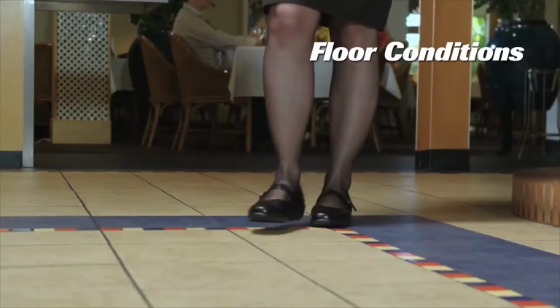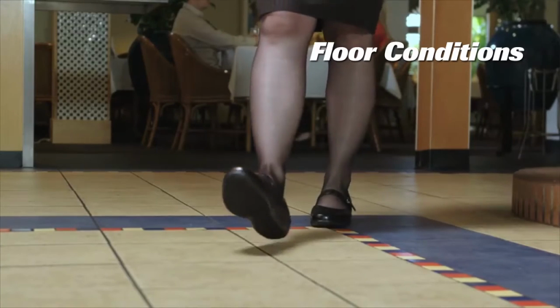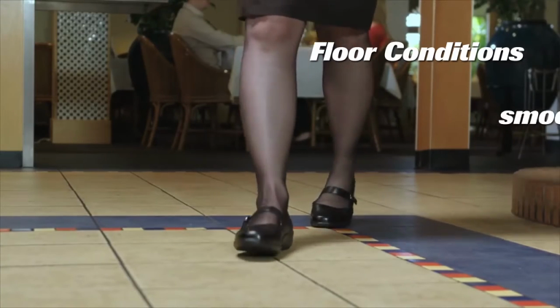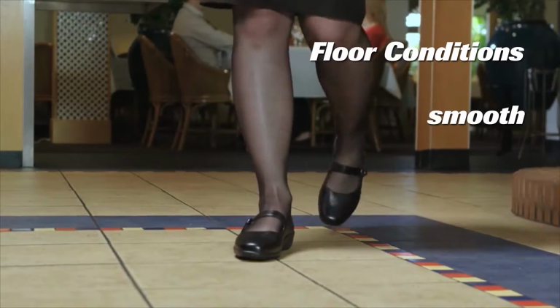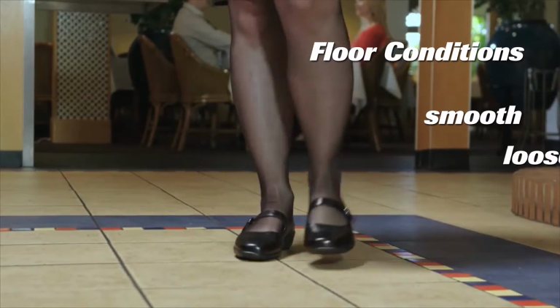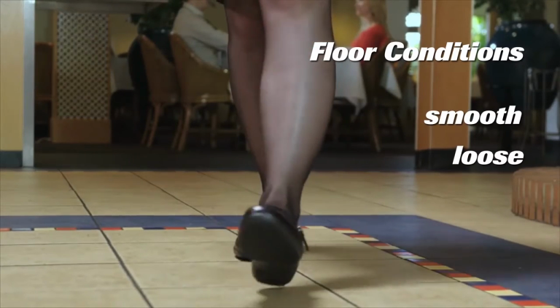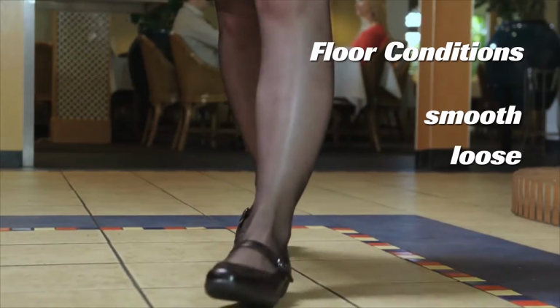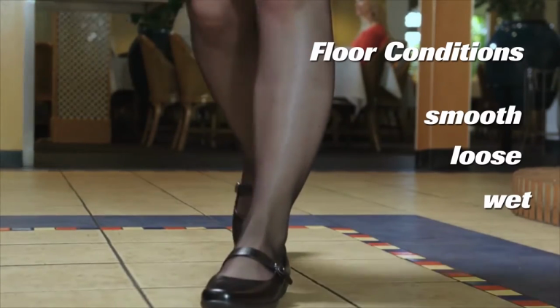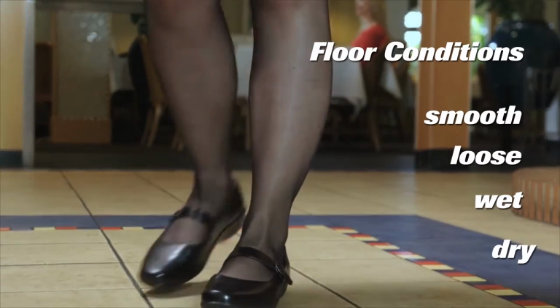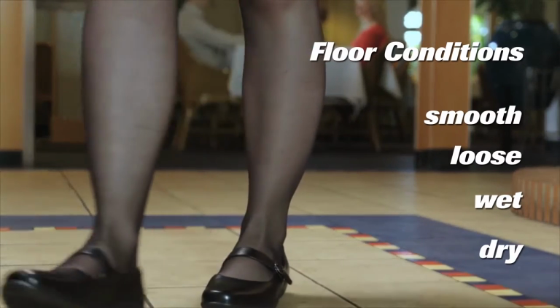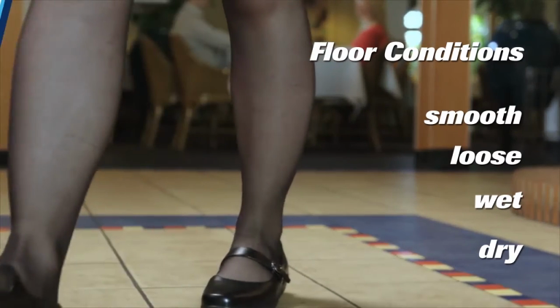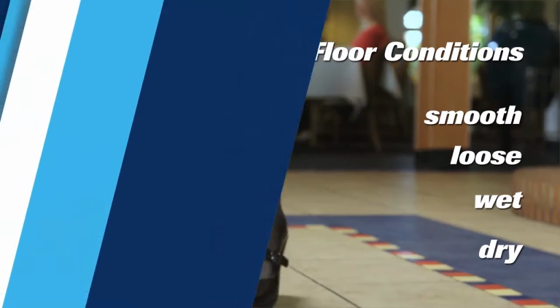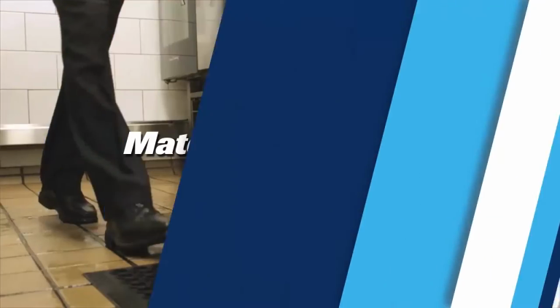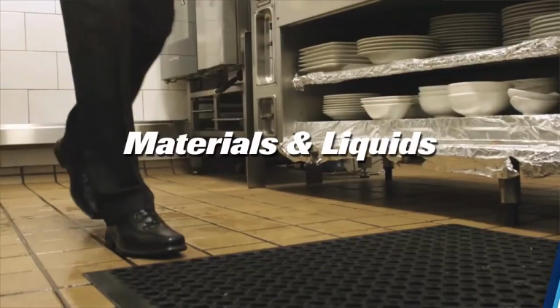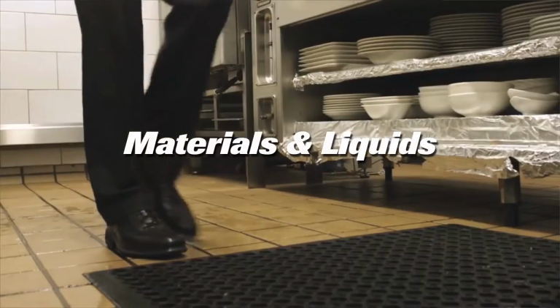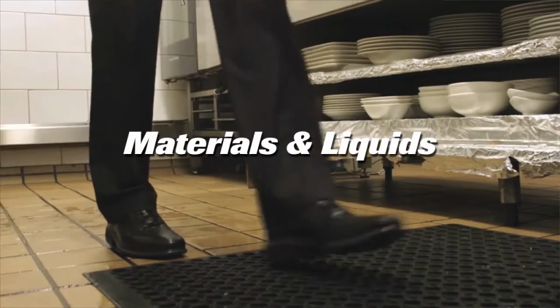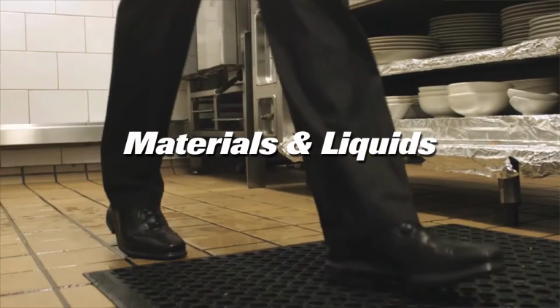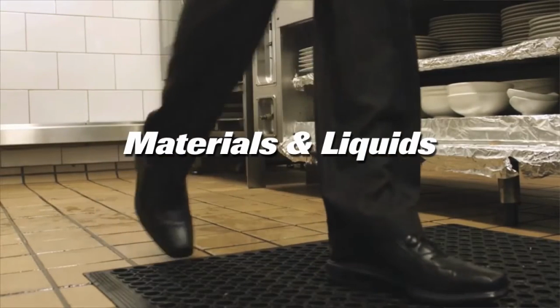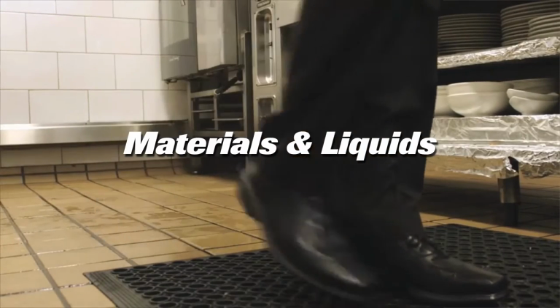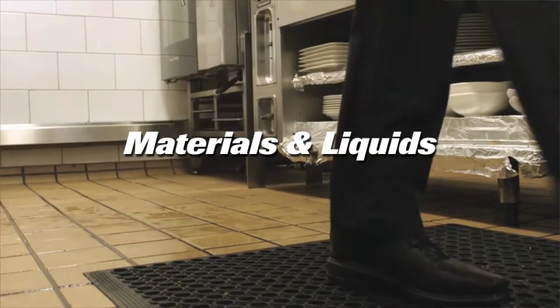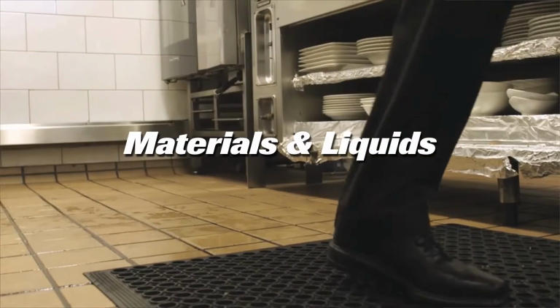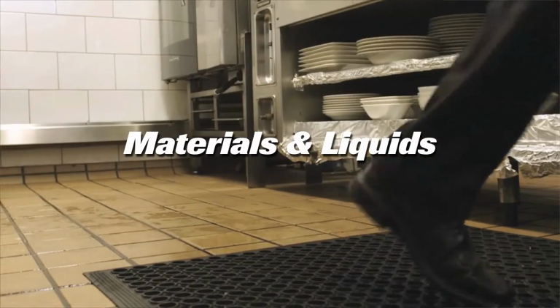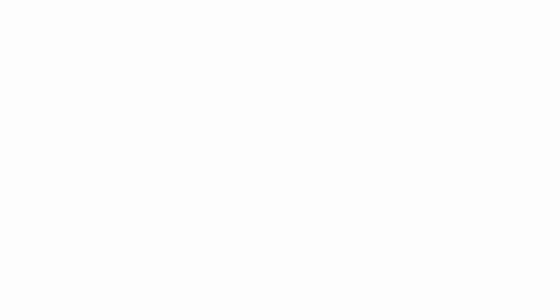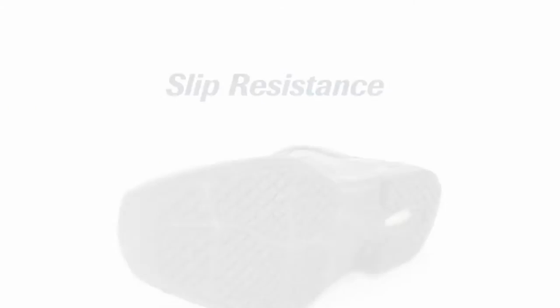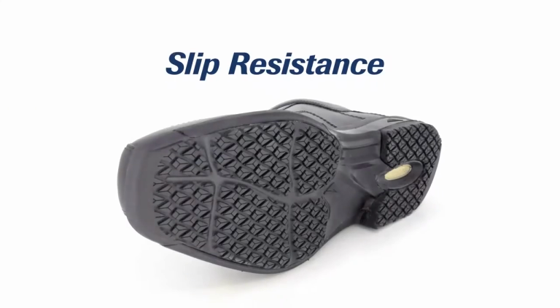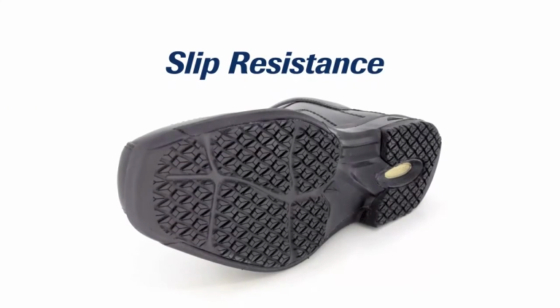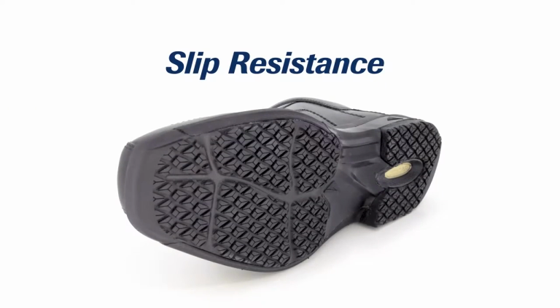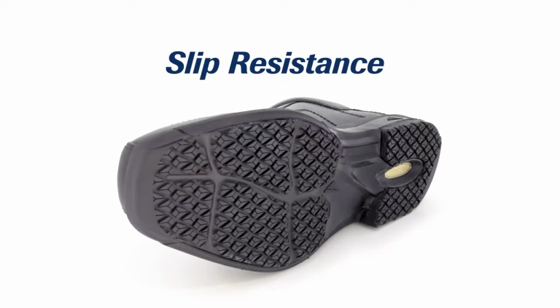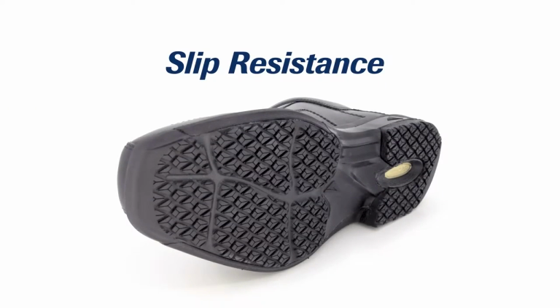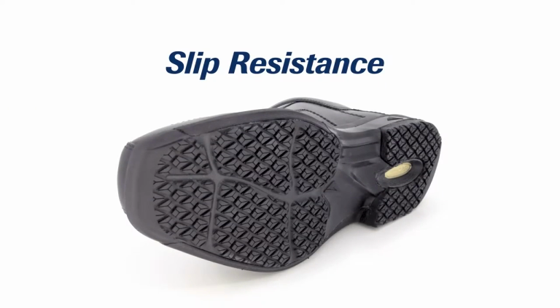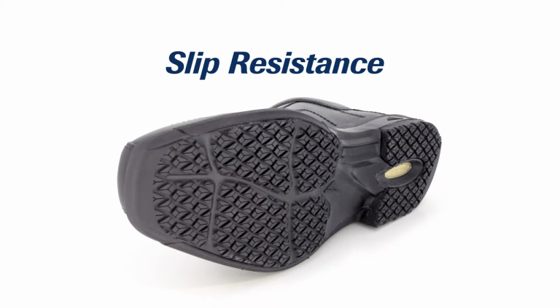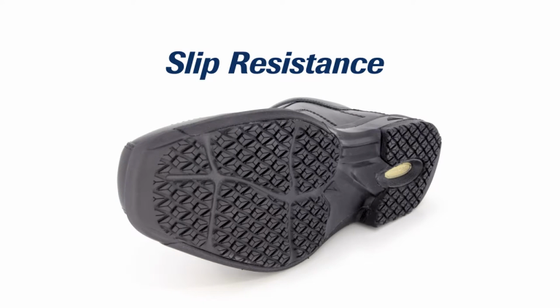Consider whether surfaces are smooth, loose terrain, wet or dry, and what materials or liquids you may come in contact with. When testing slip resistance under international standards, these factors determine the right footwear for your environment.